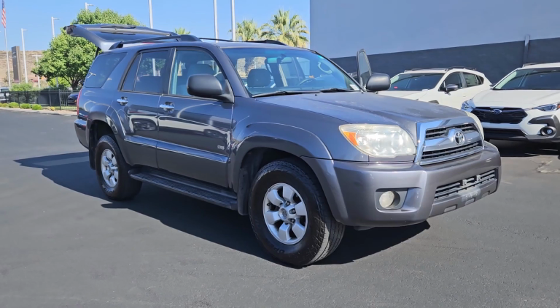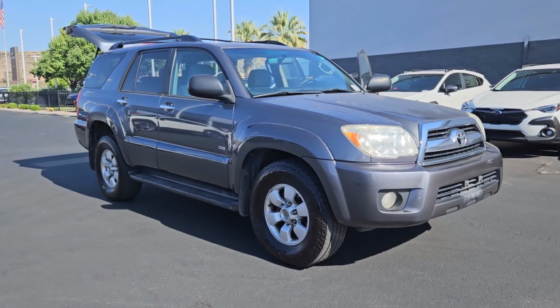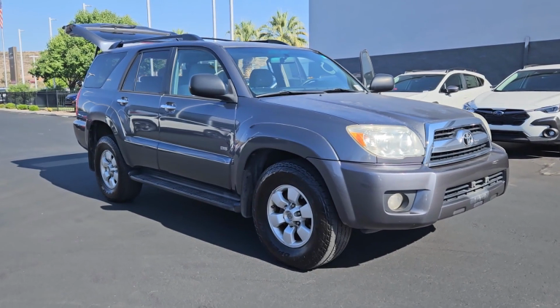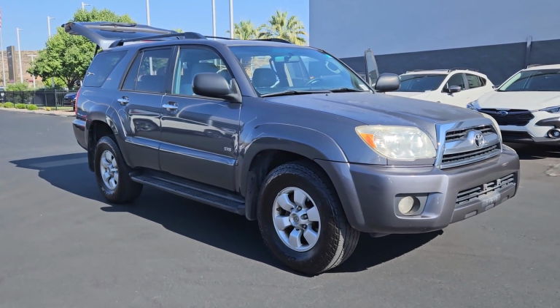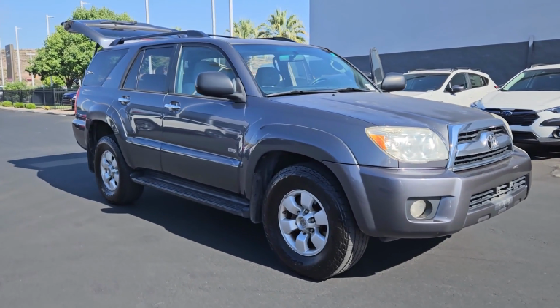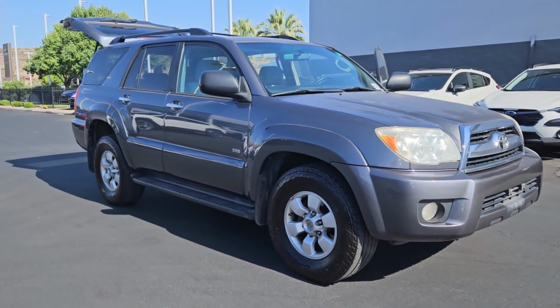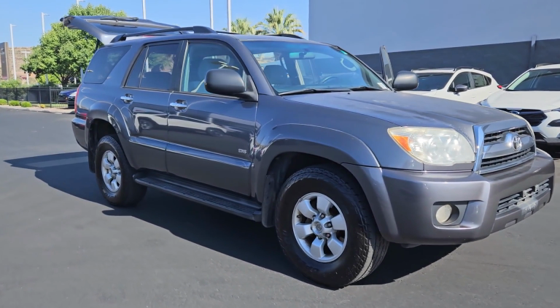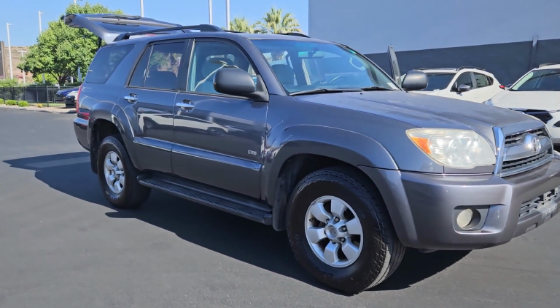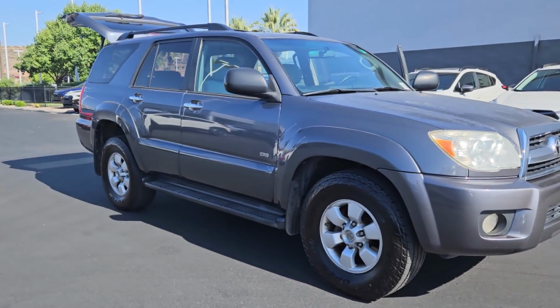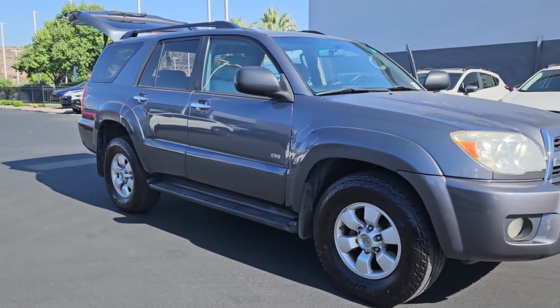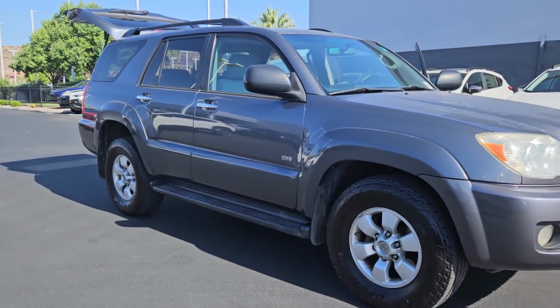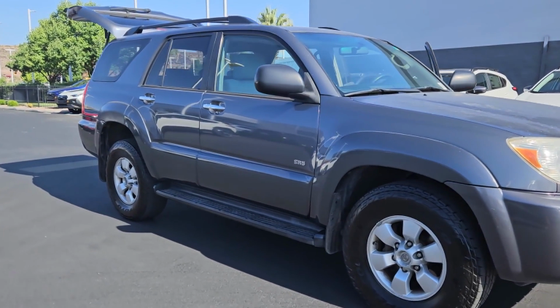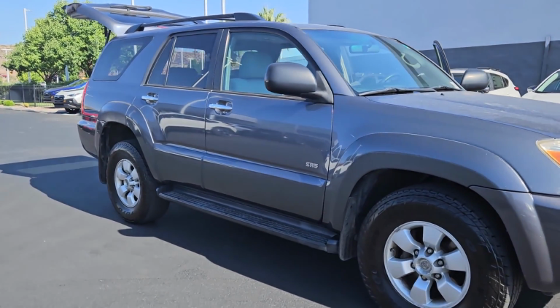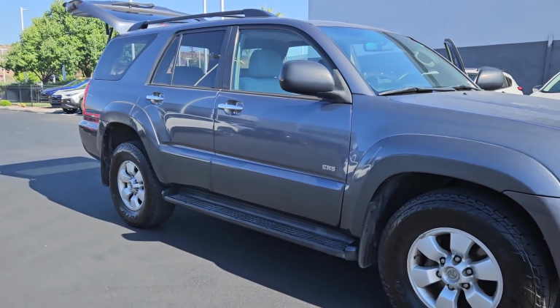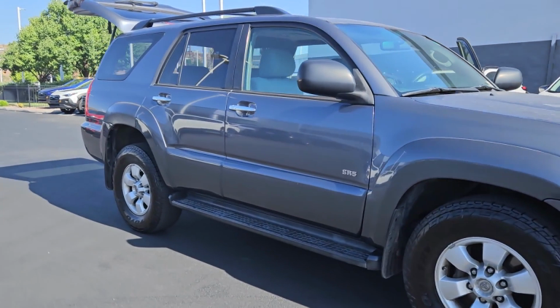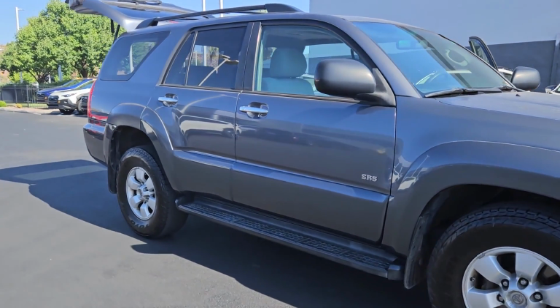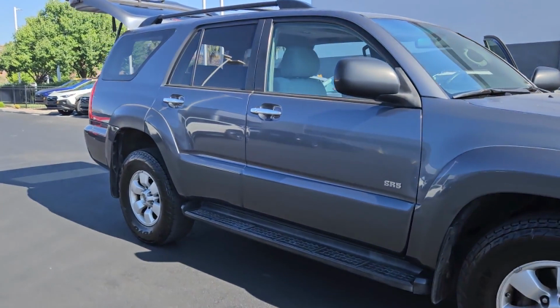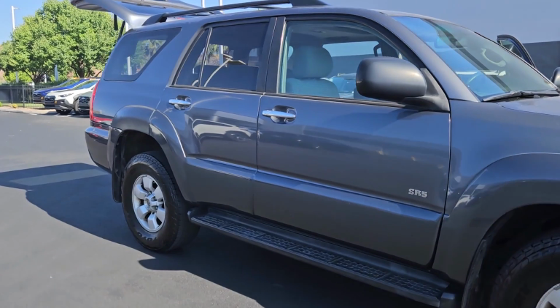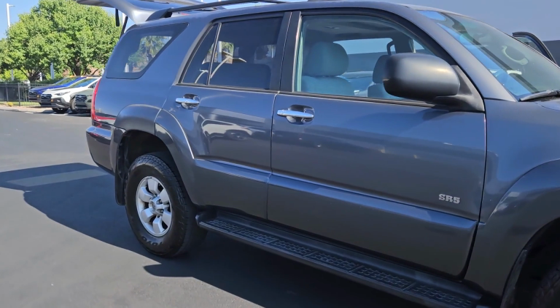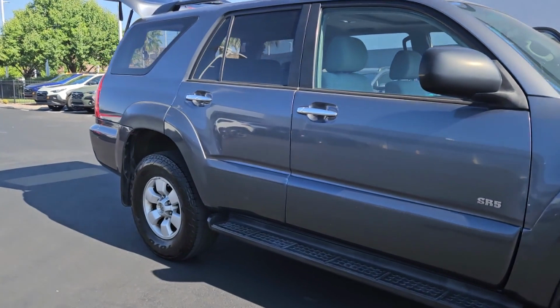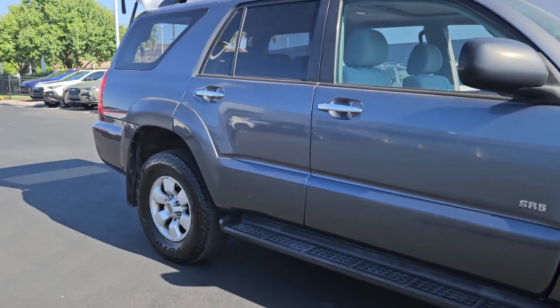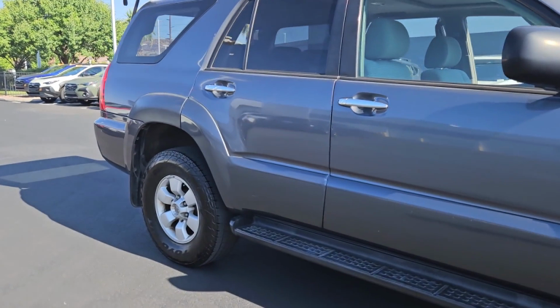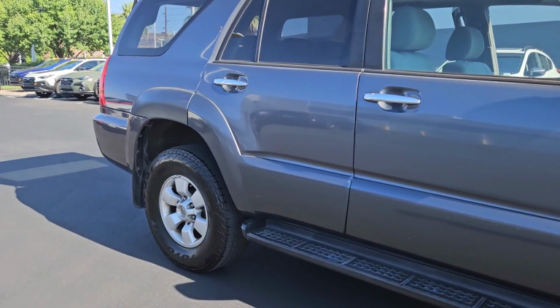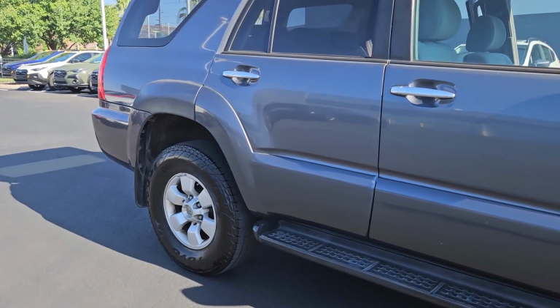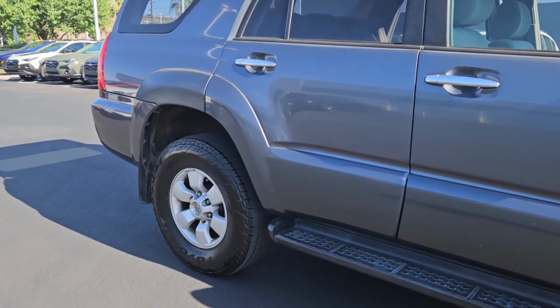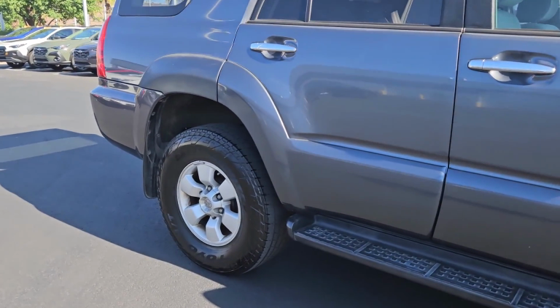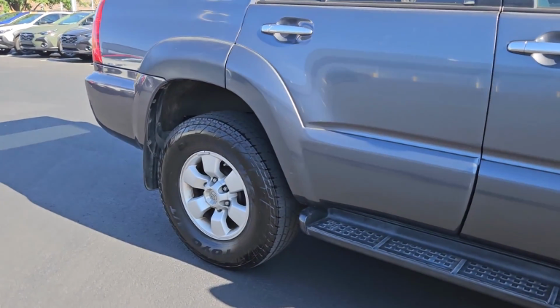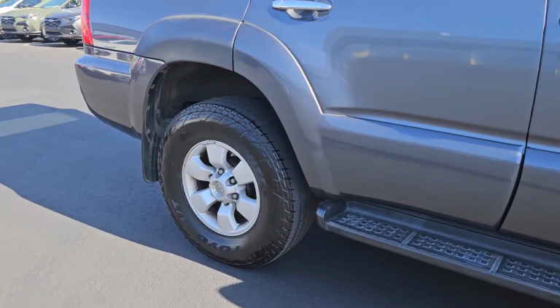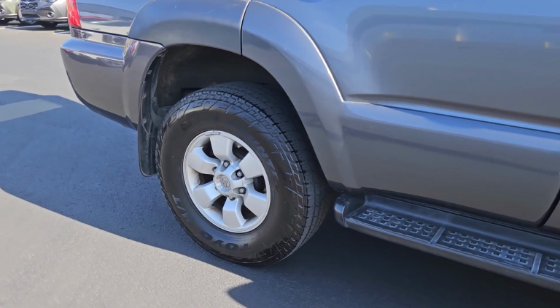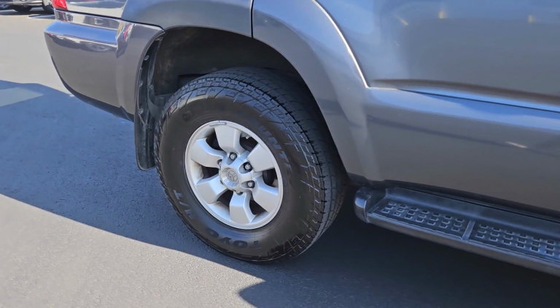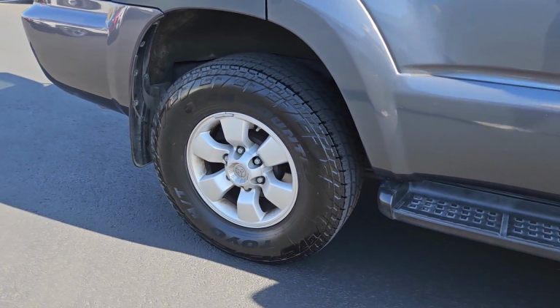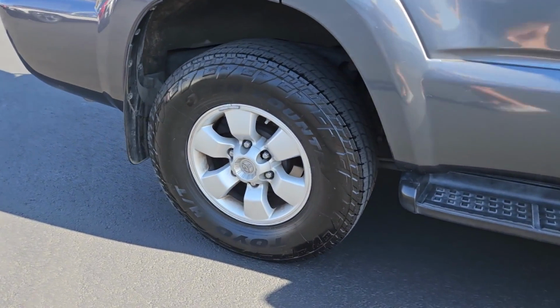You just found the 2006 Toyota 4Runner. This vehicle is an outstanding buy with fewer than 250,000 miles on the odometer.